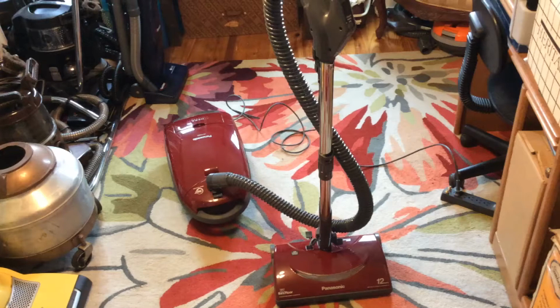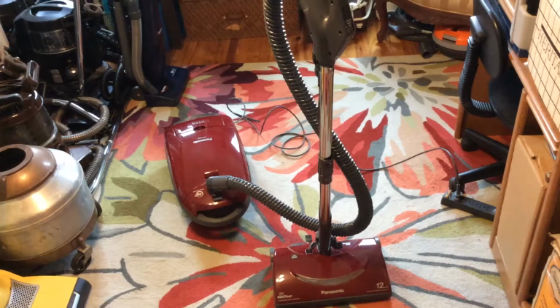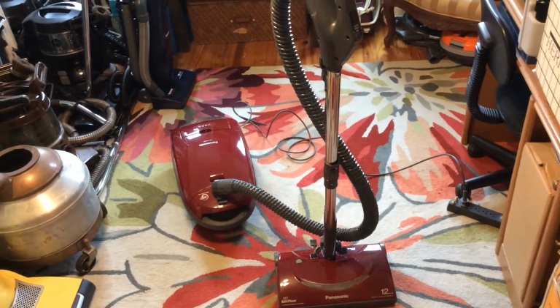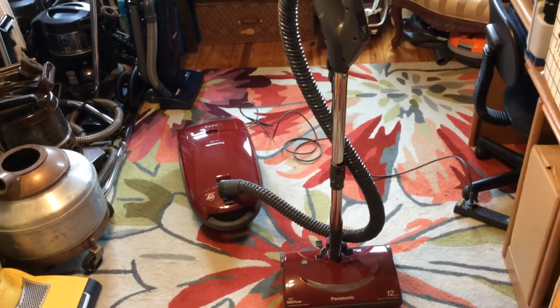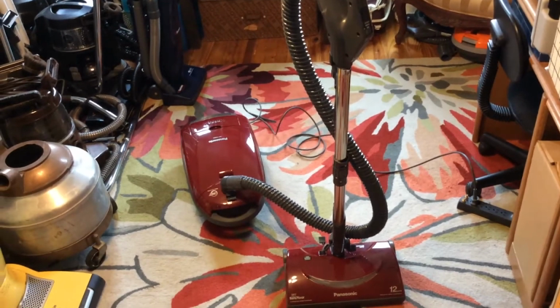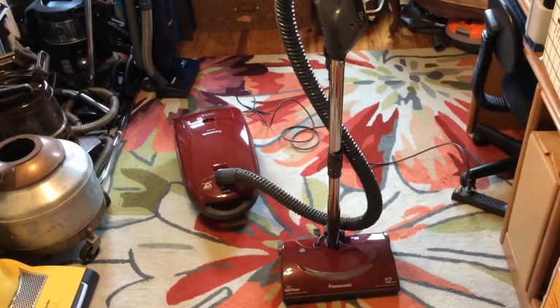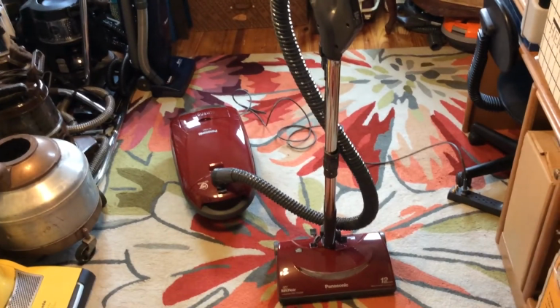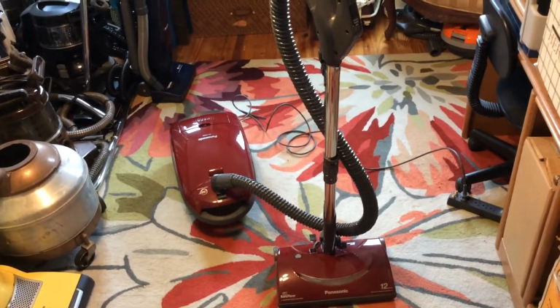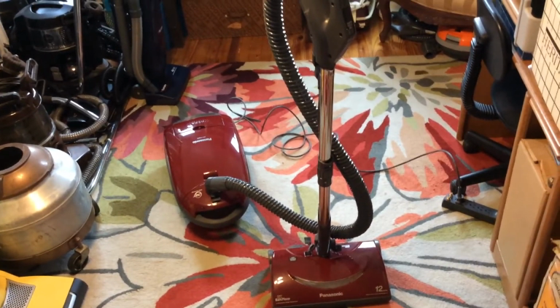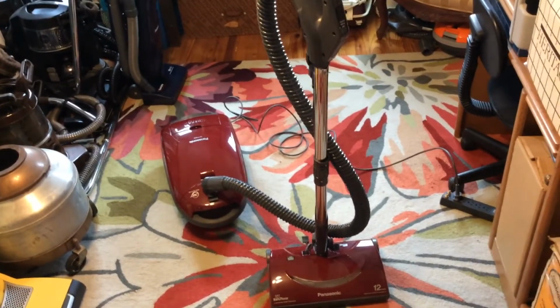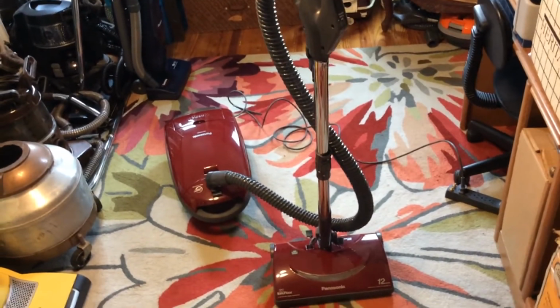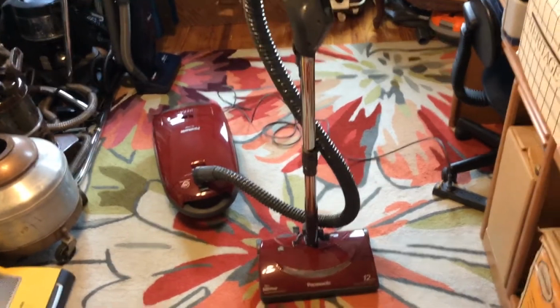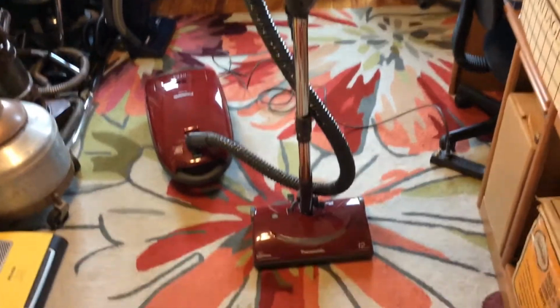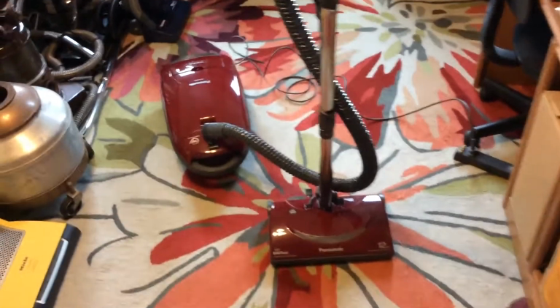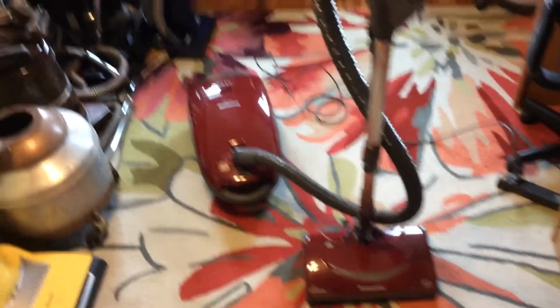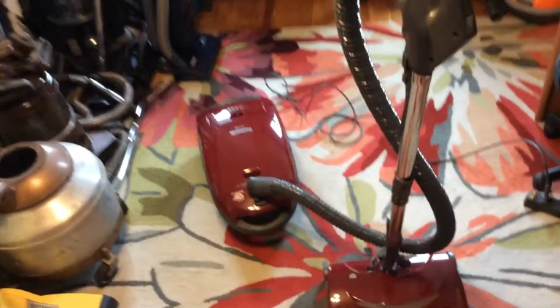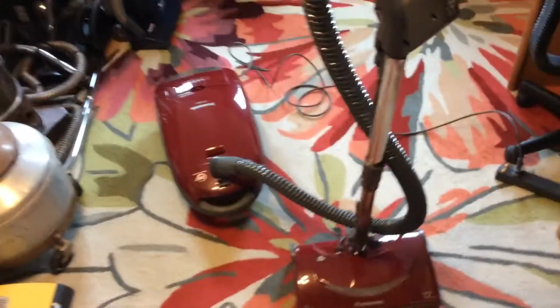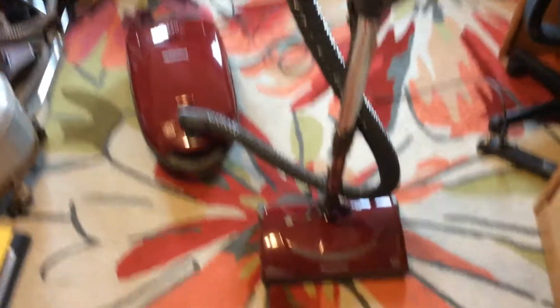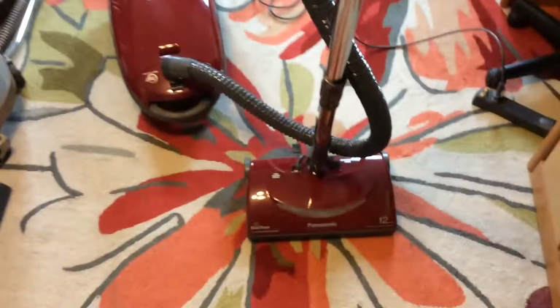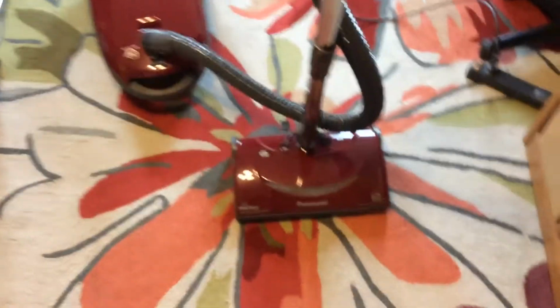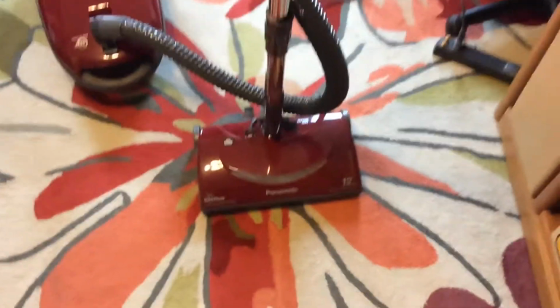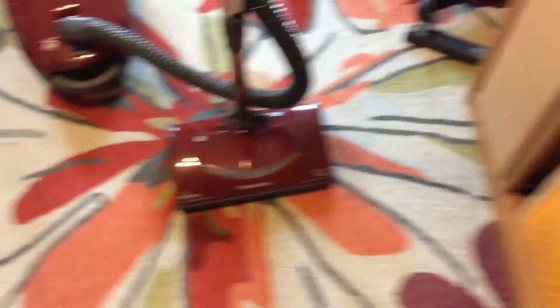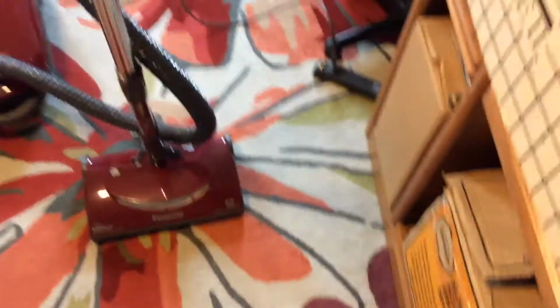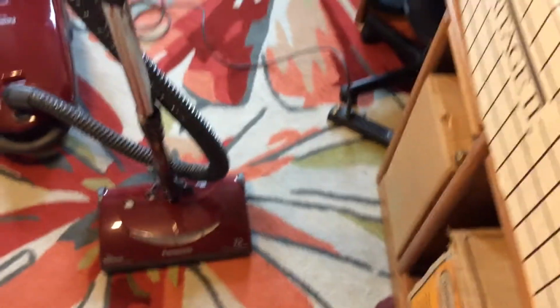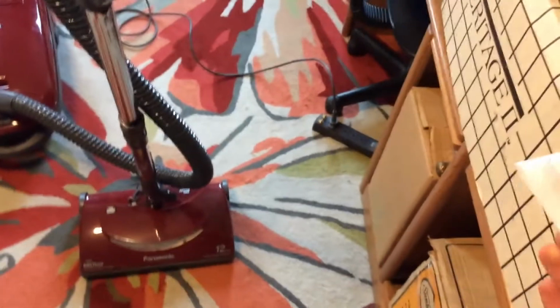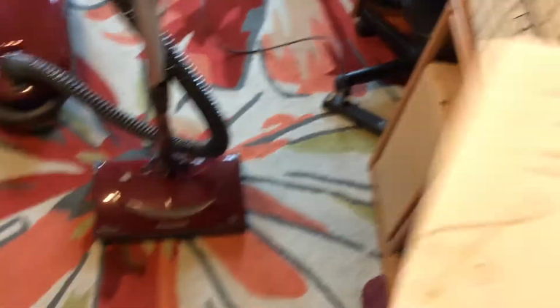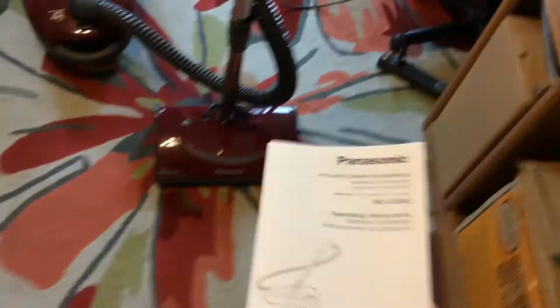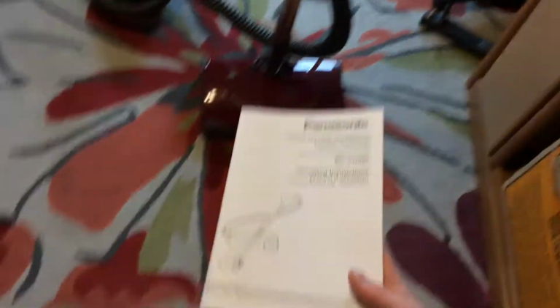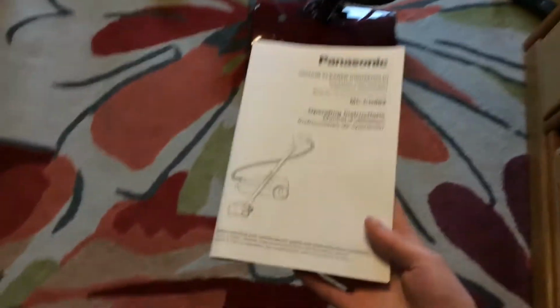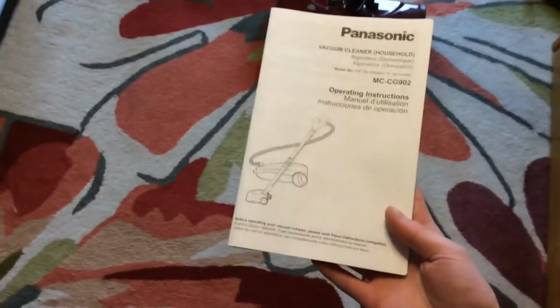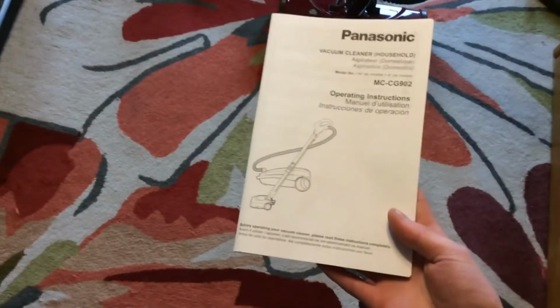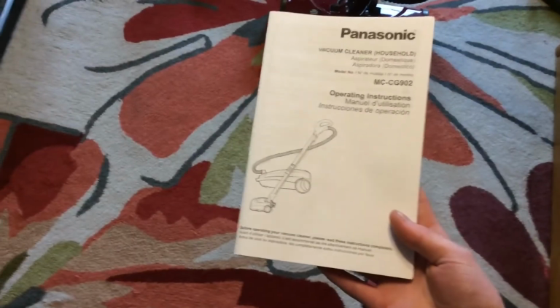I wanted to make a video of my Panasonic canister vacuum. This is a model MCCG902. I do have the manual for it.